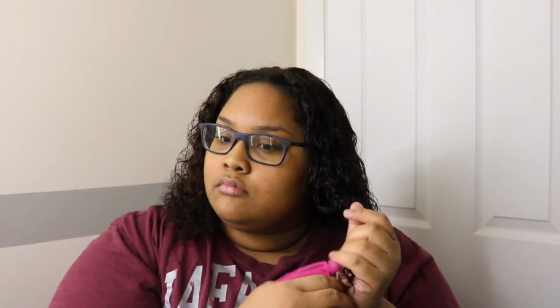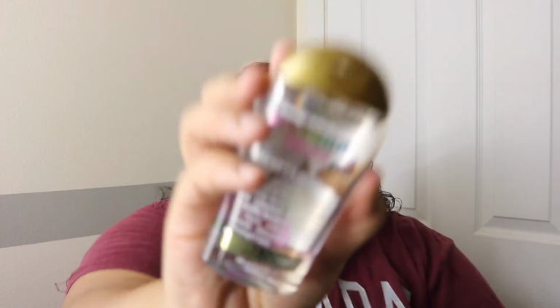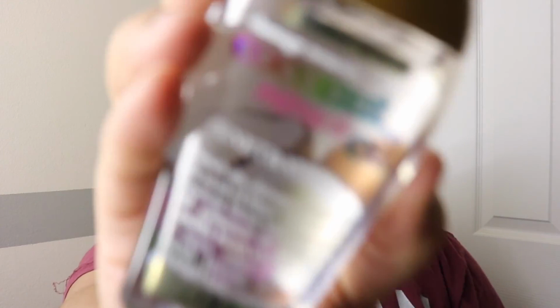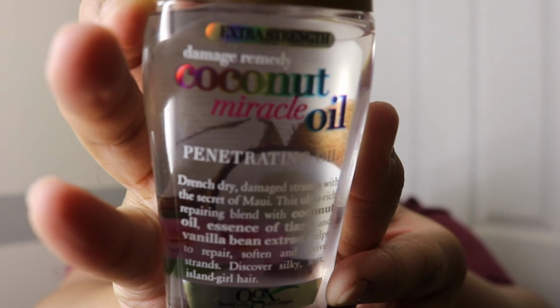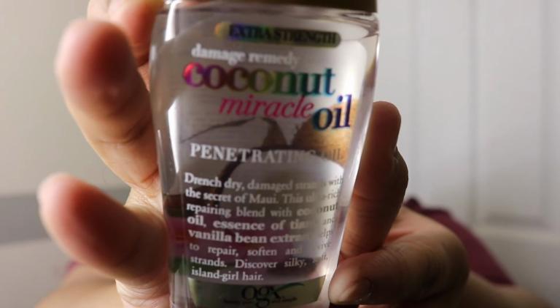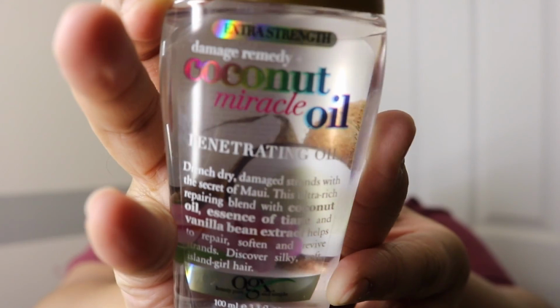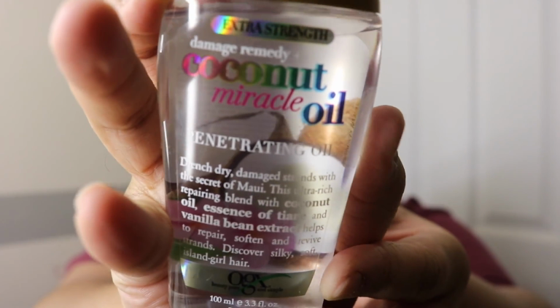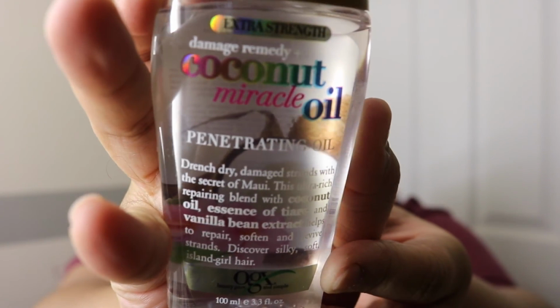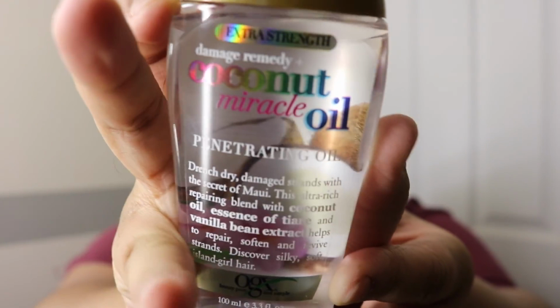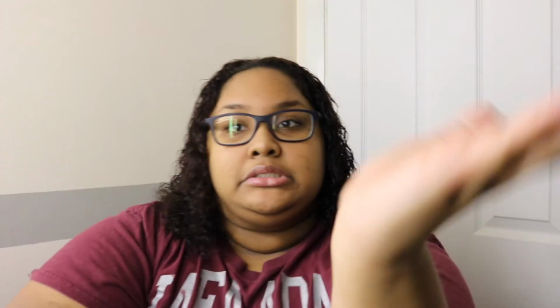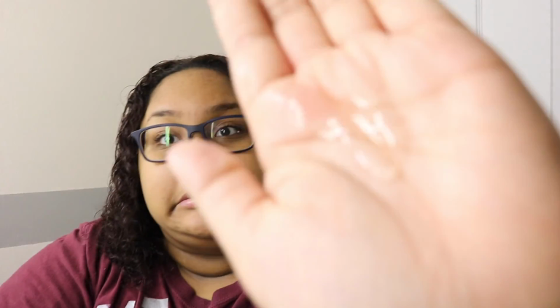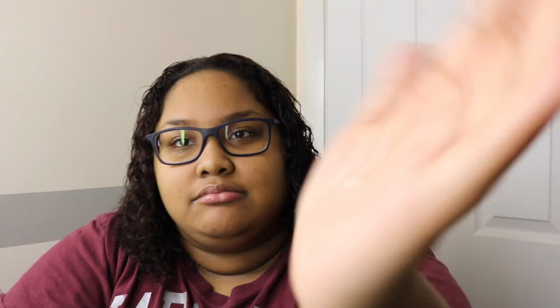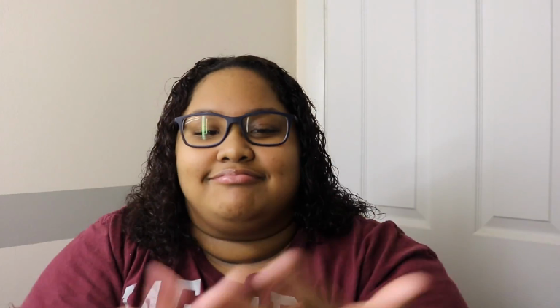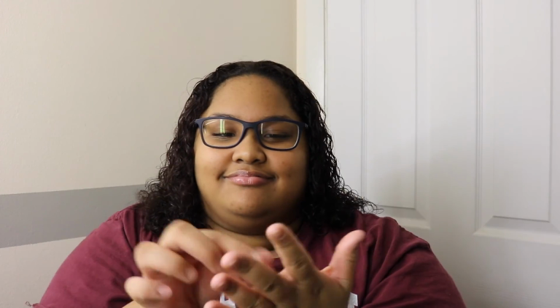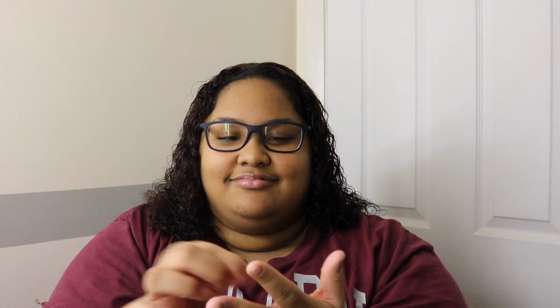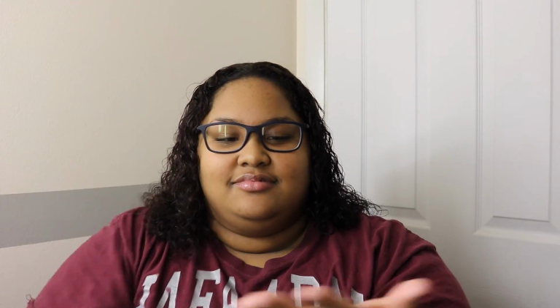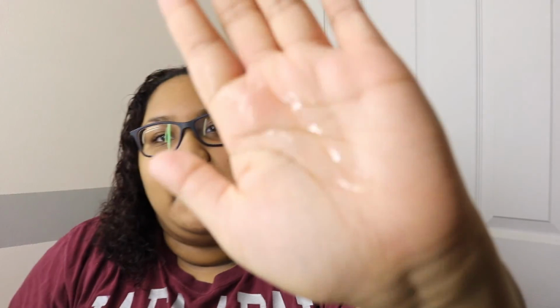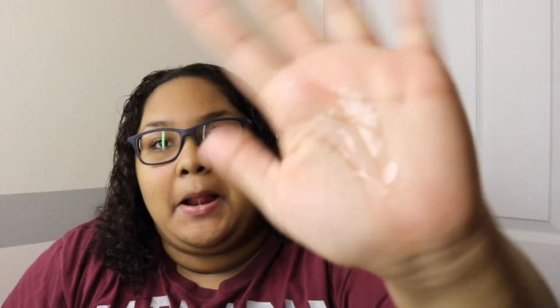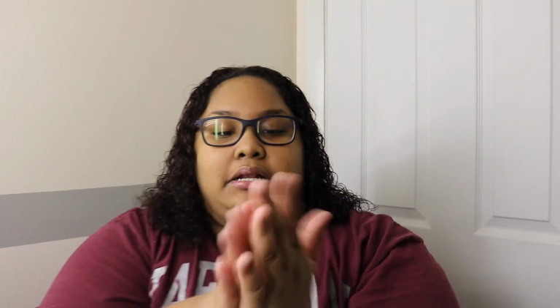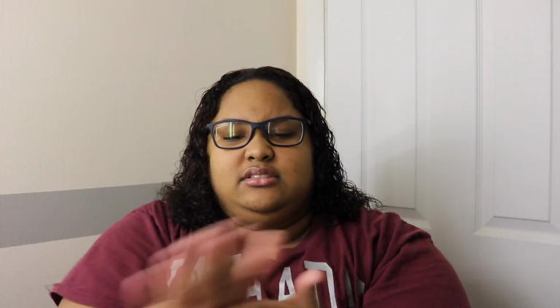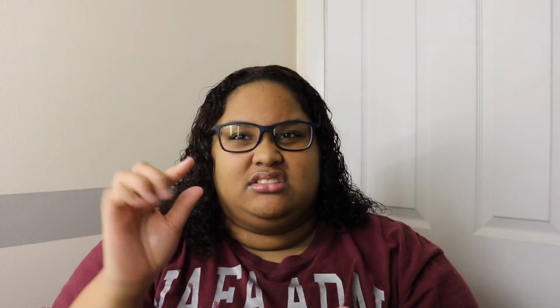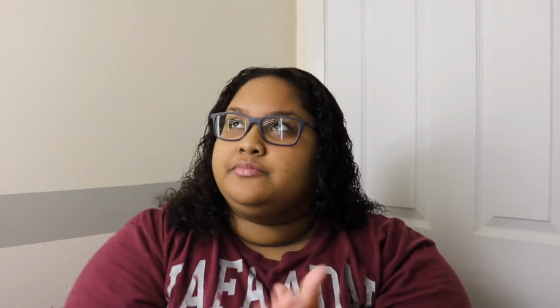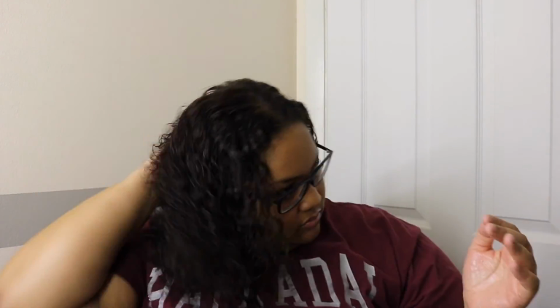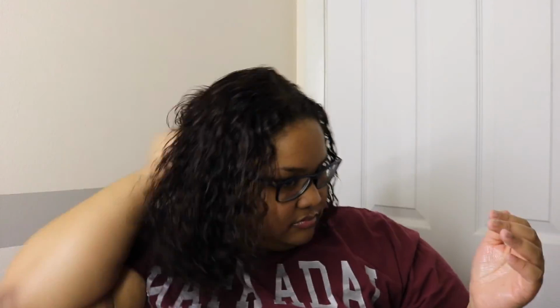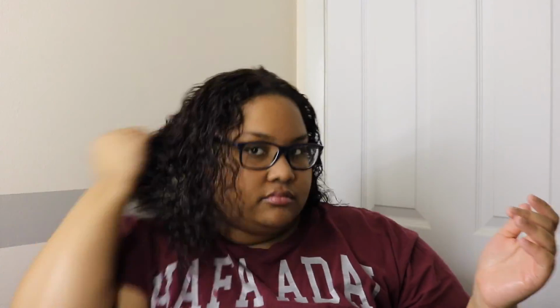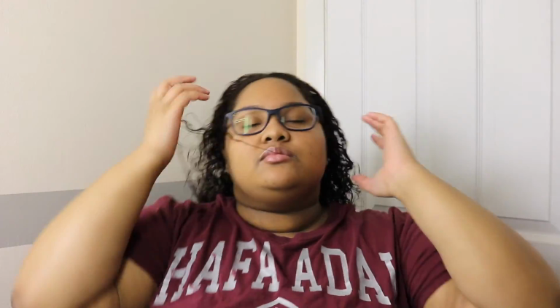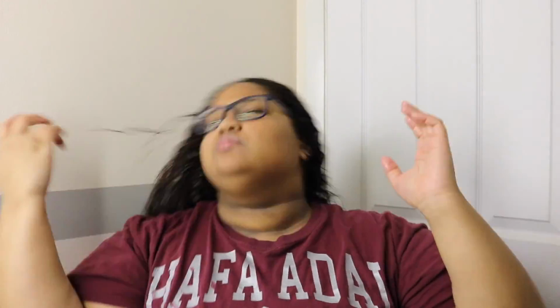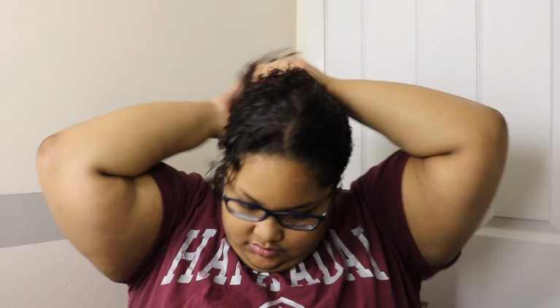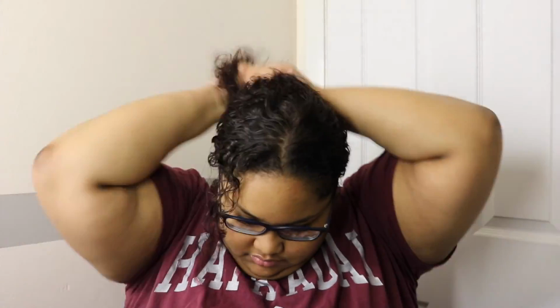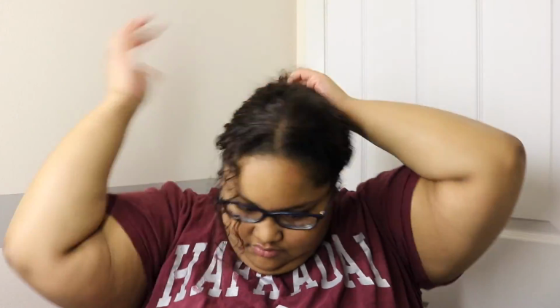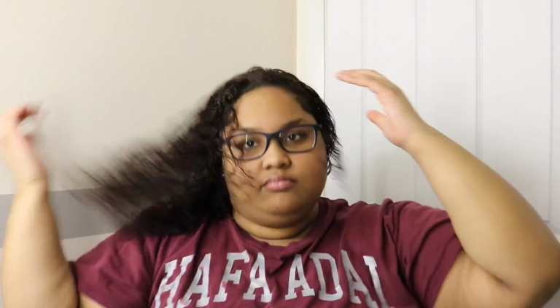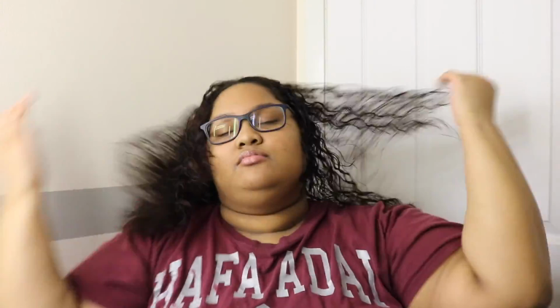Then I use an extra strength damage remedy coconut miracle oil that is supposed to repair, soften, revive, and leave me with Island Girl hair. And I'm an Islander, so you know that works best.